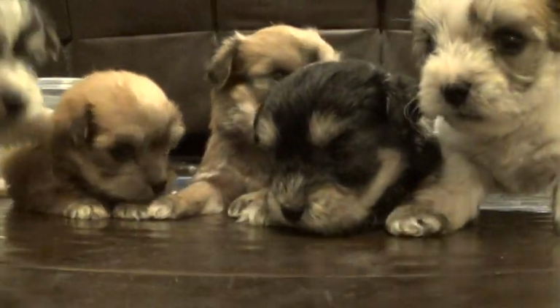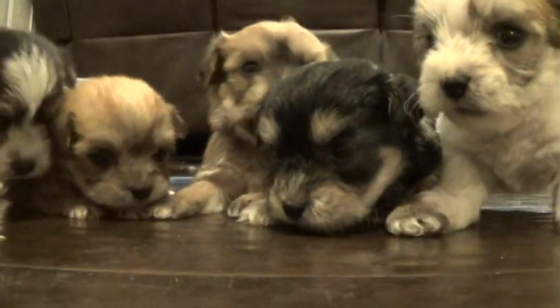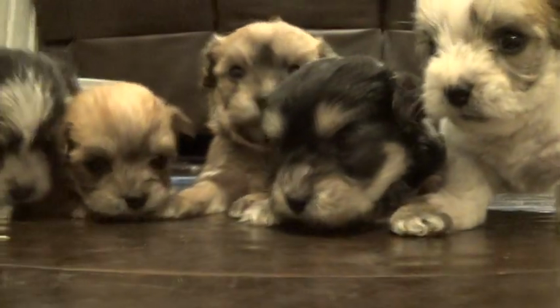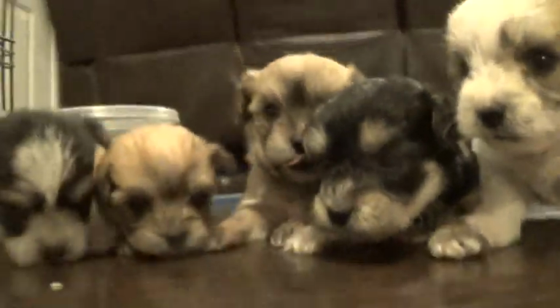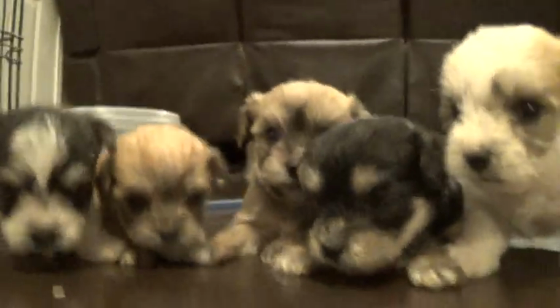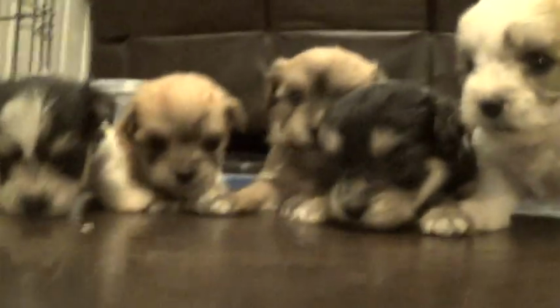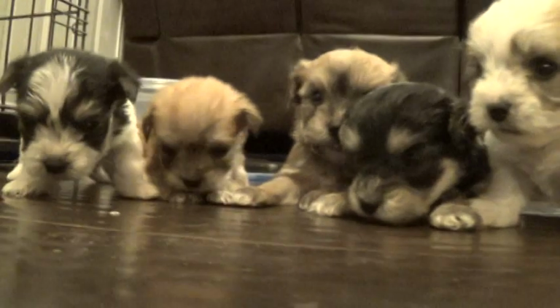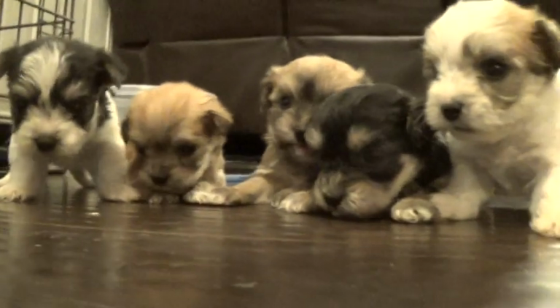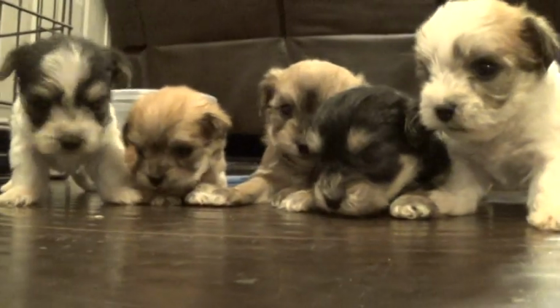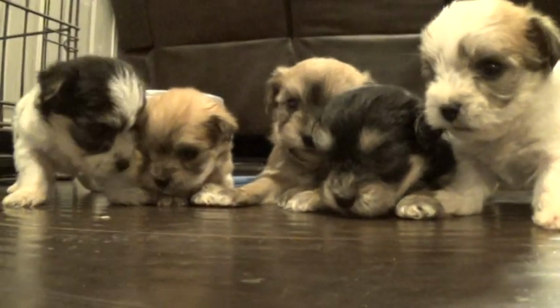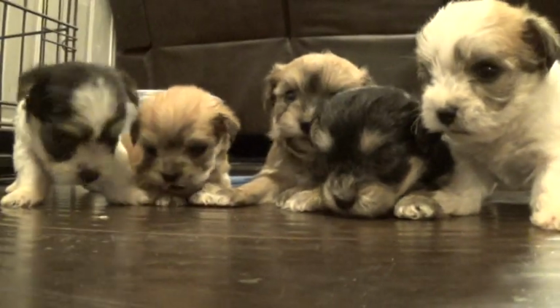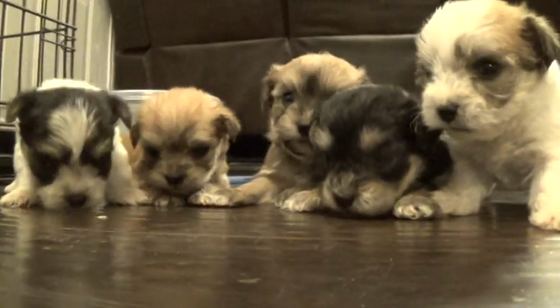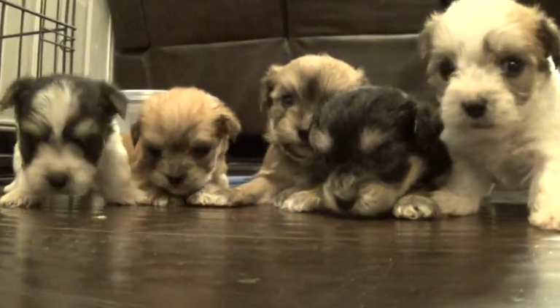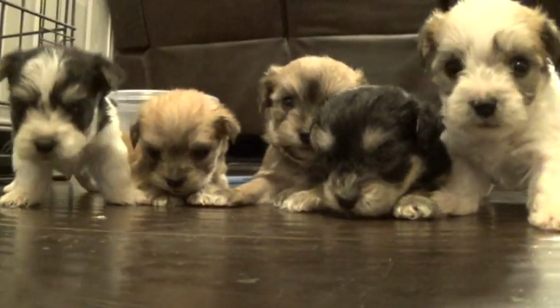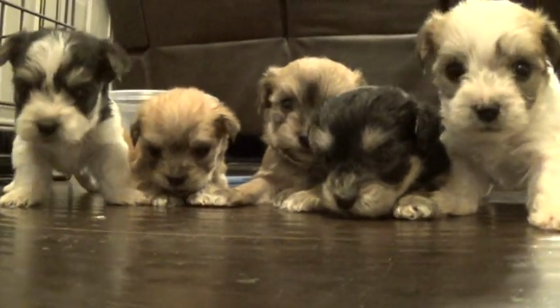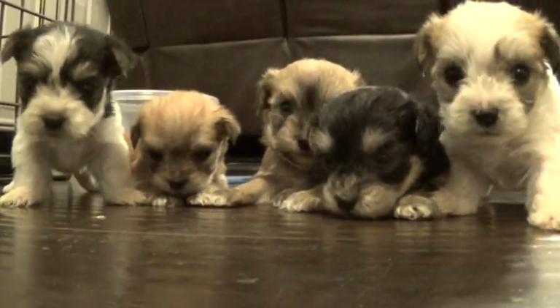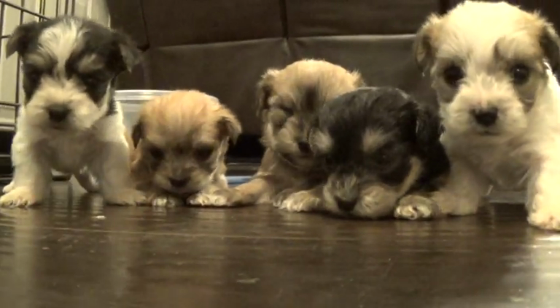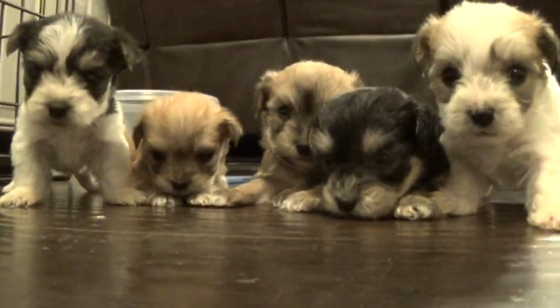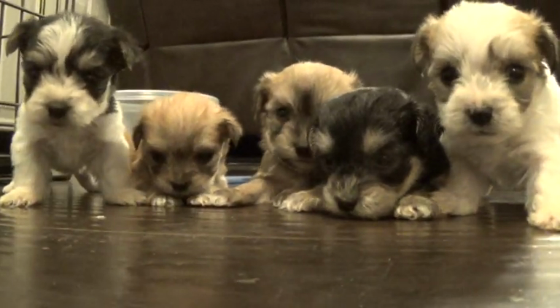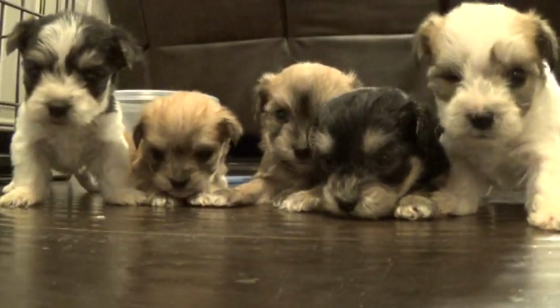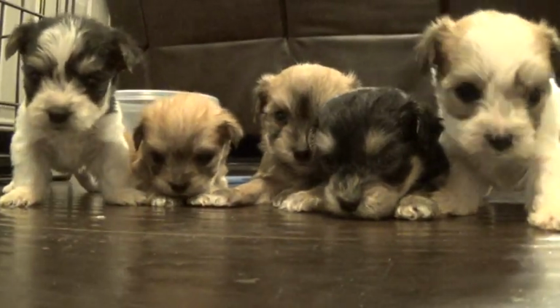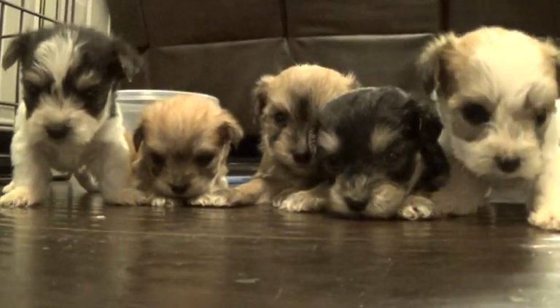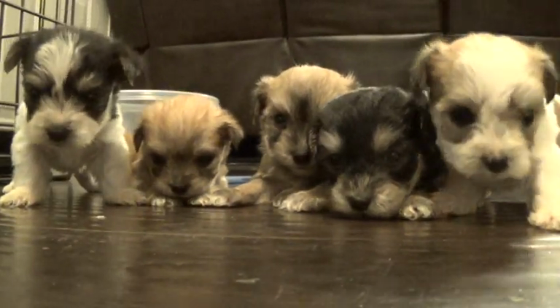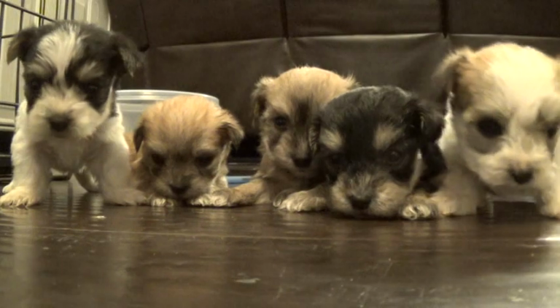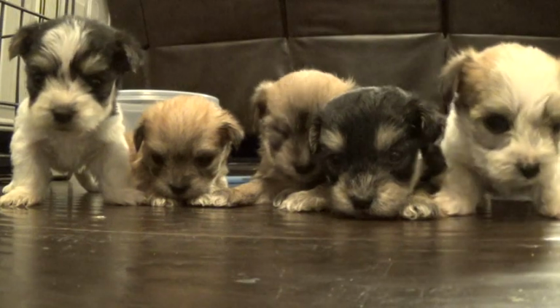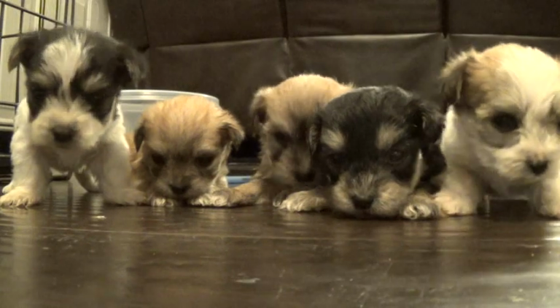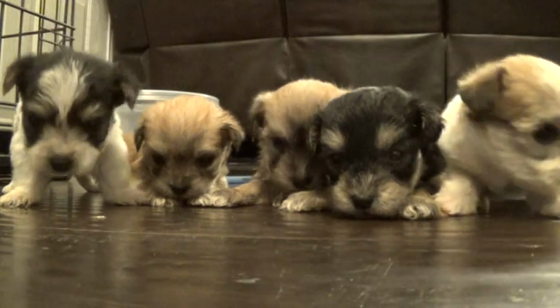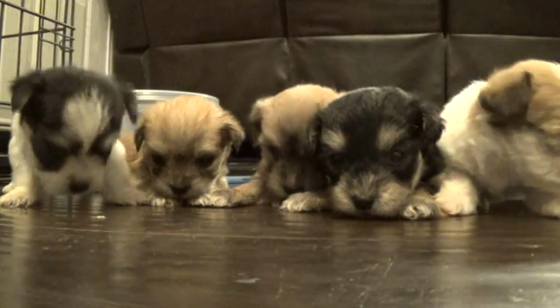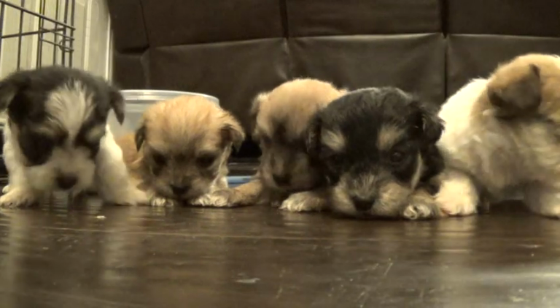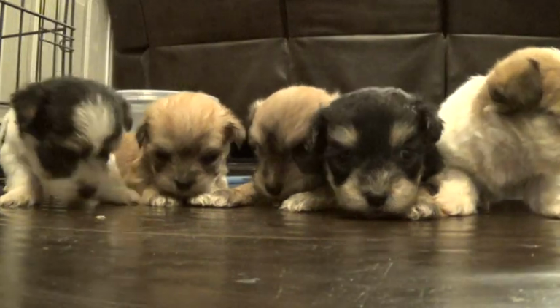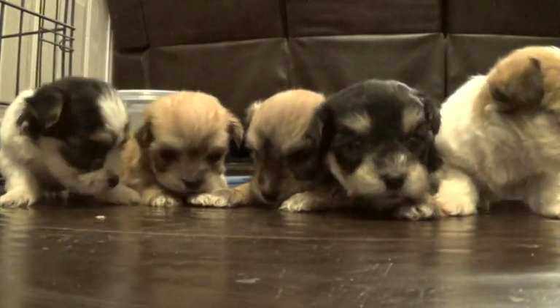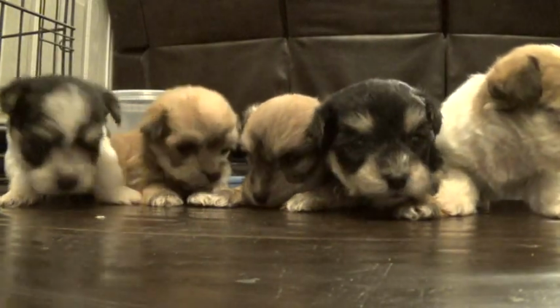So this is all of them here. They're all doing great. They just got a dose of the de-worming medication.